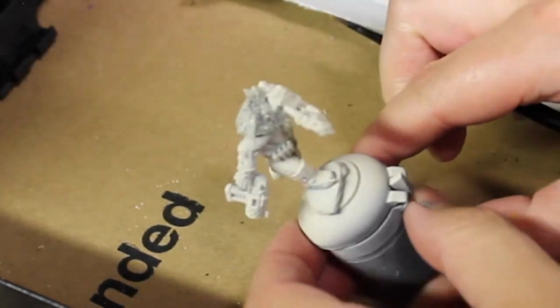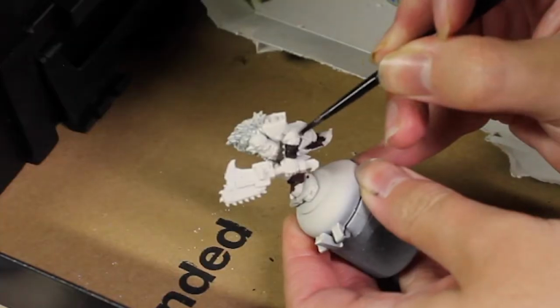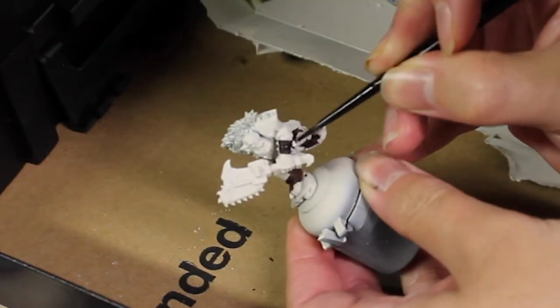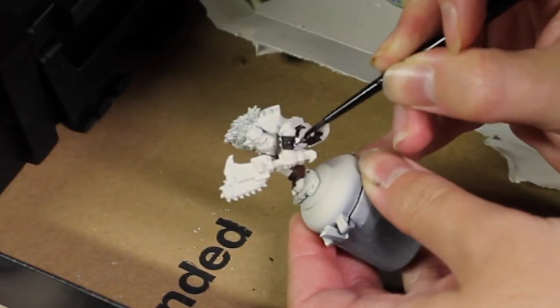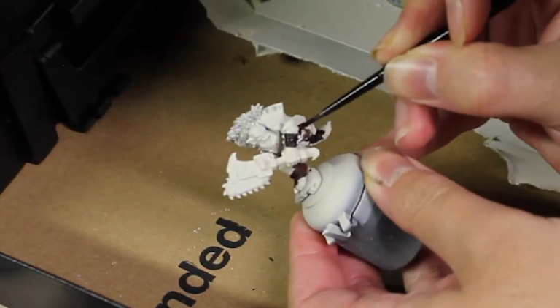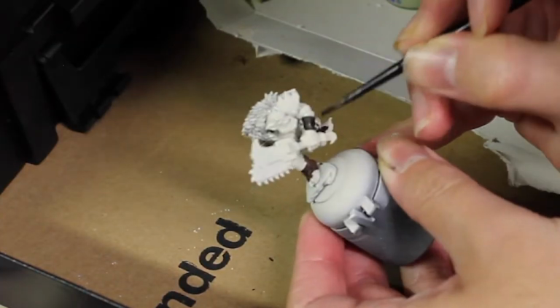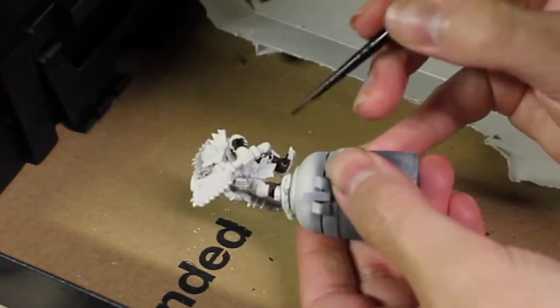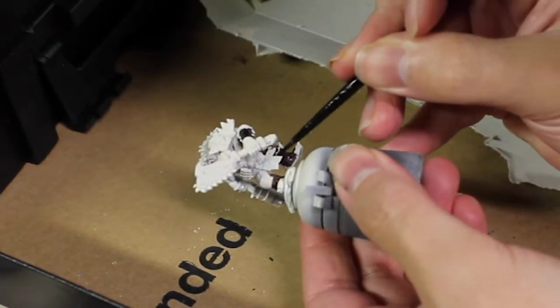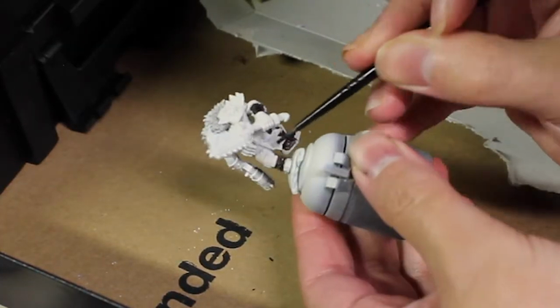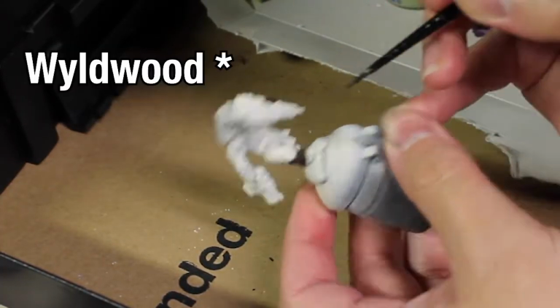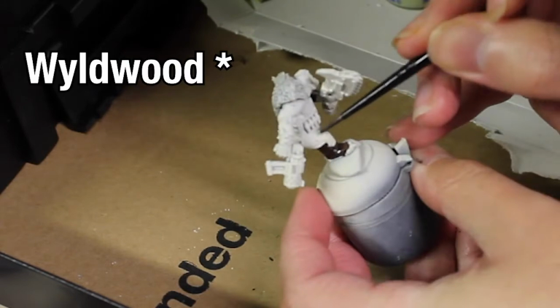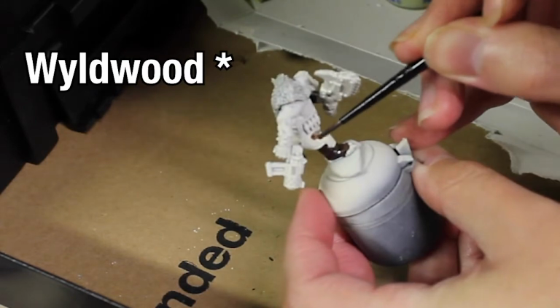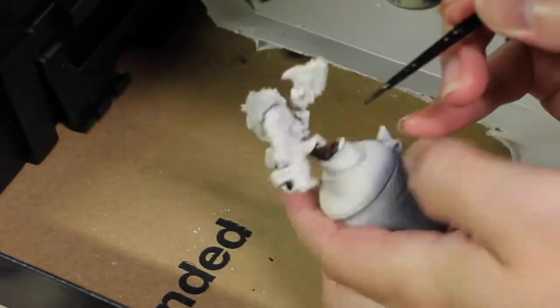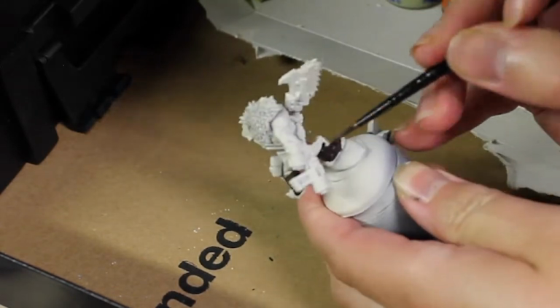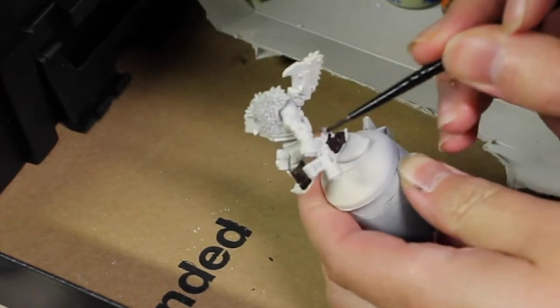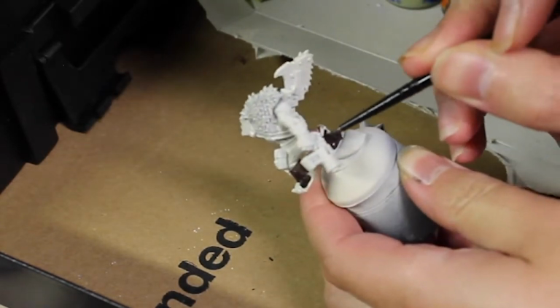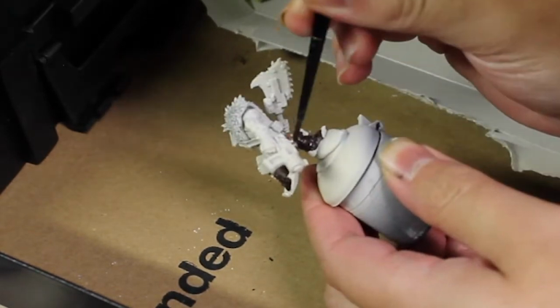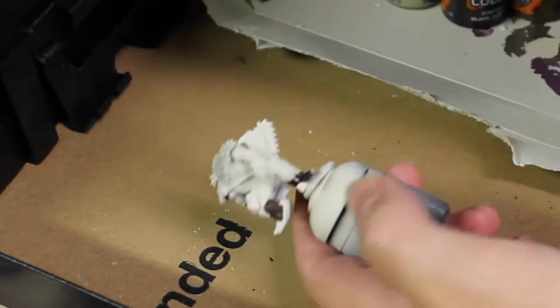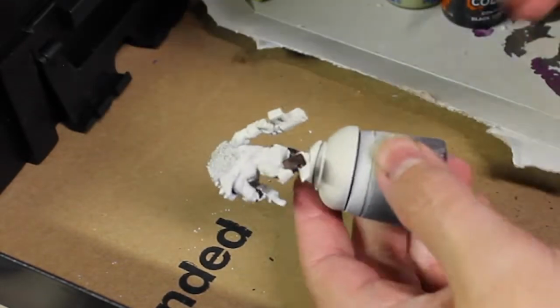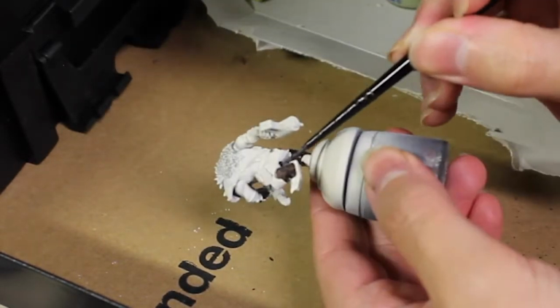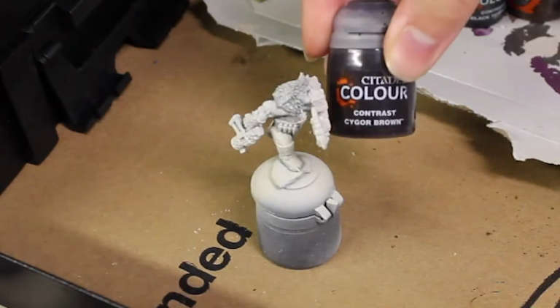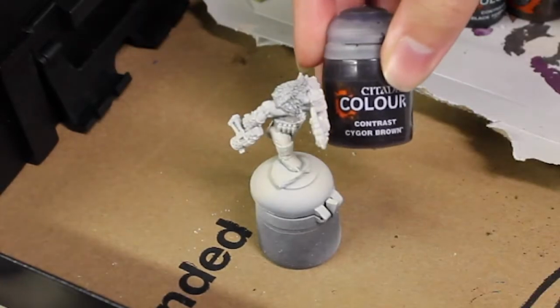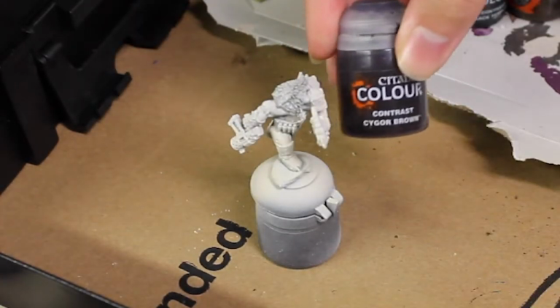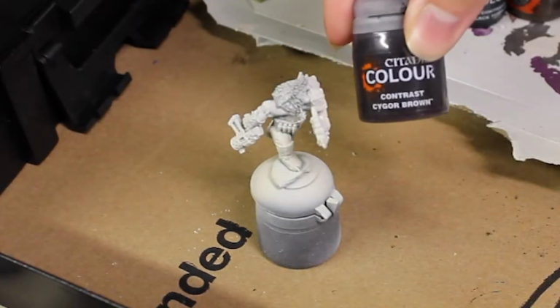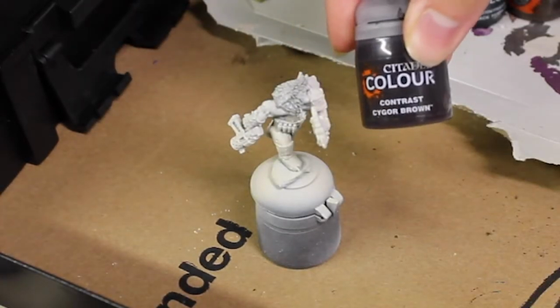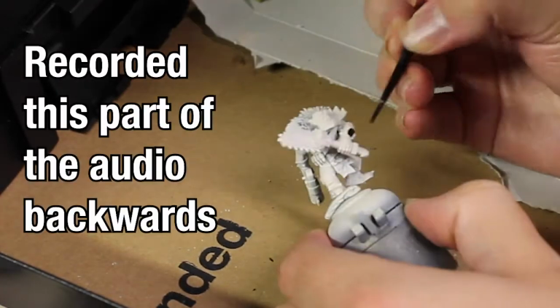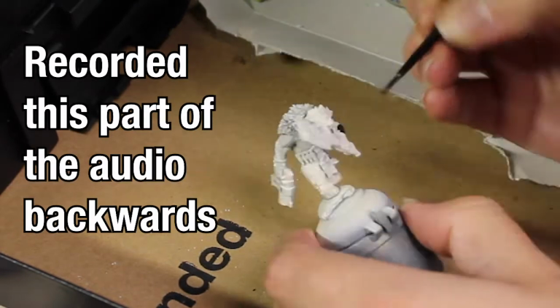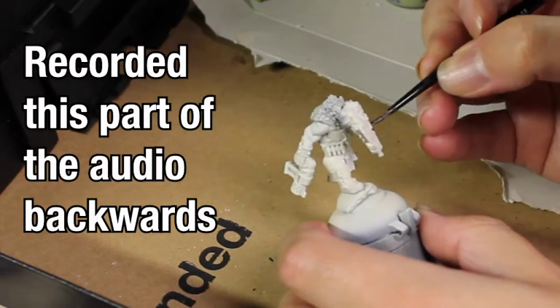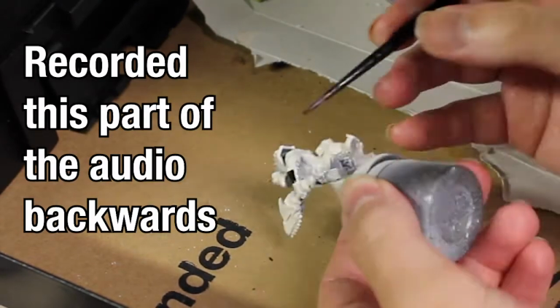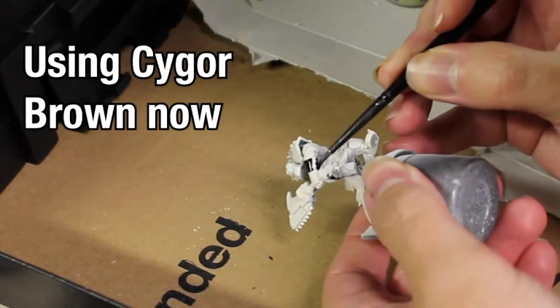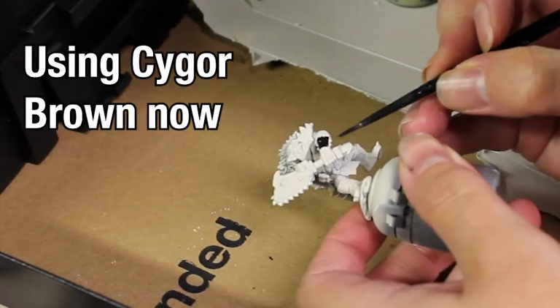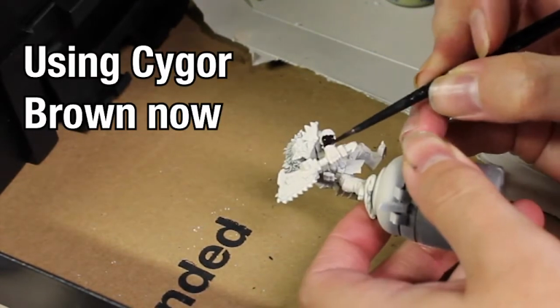As more of a hardline color, we are then going to use Dried Bark for the pants, just to kind of give a nice consistent brown. We're then going to use Gore Grunter Fur on all the leather straps, just to give a little differentiation.